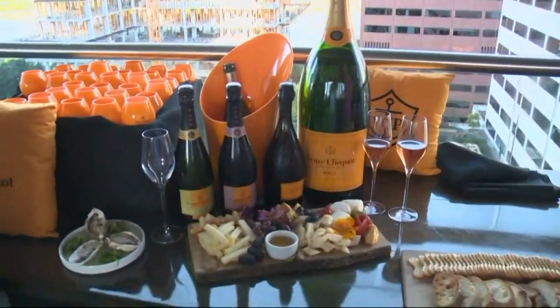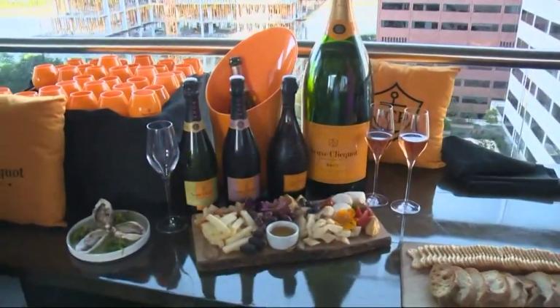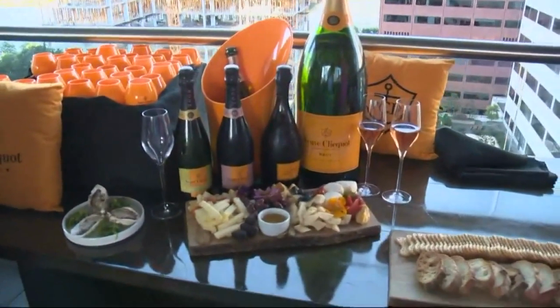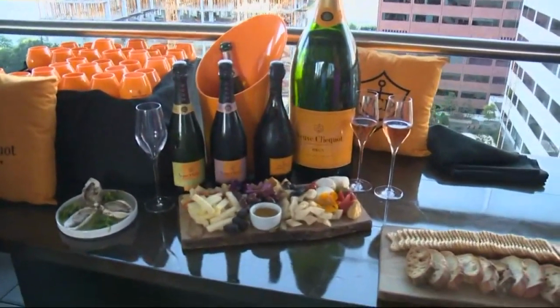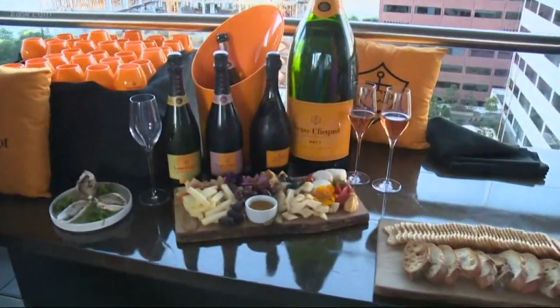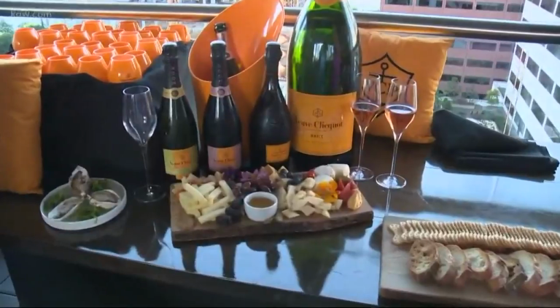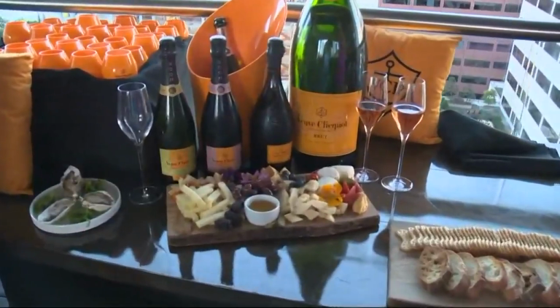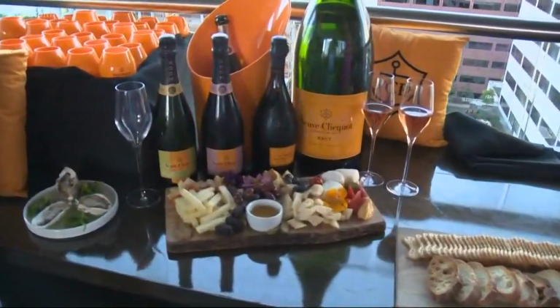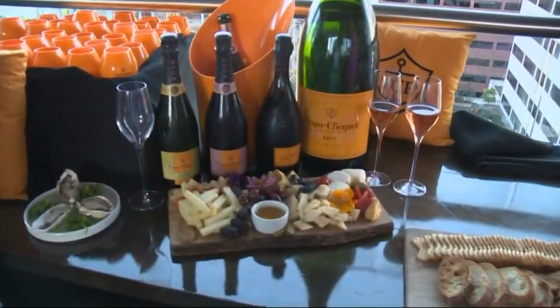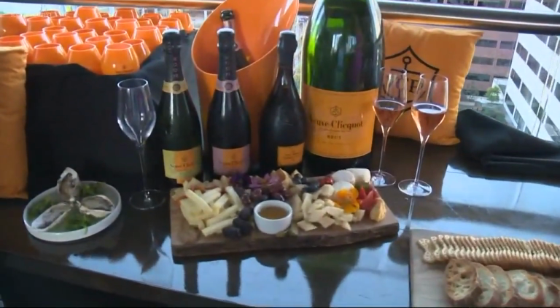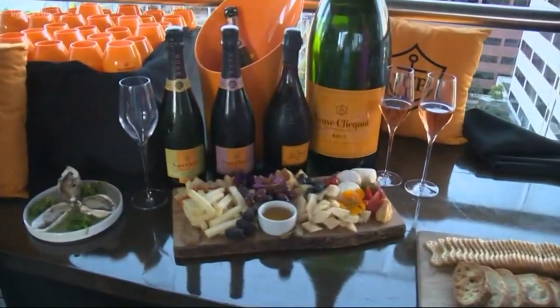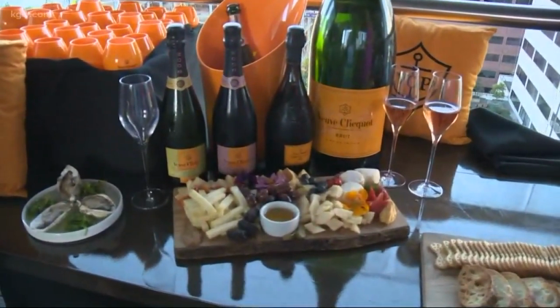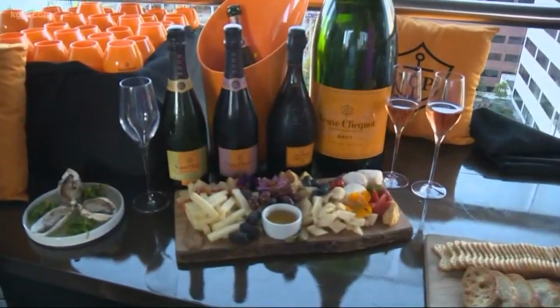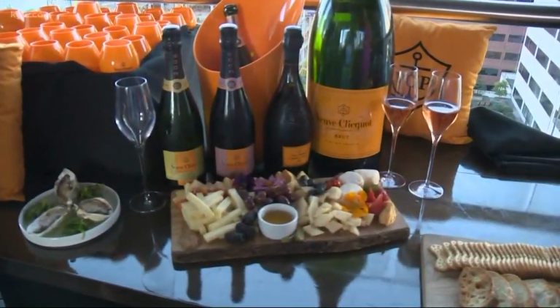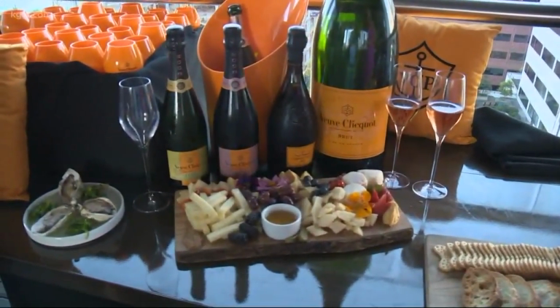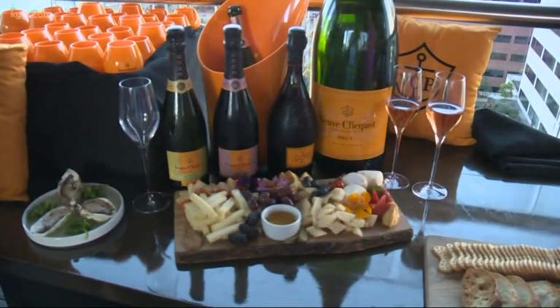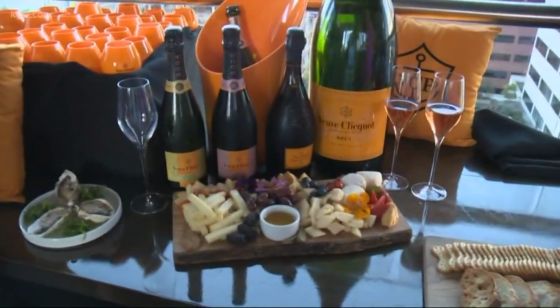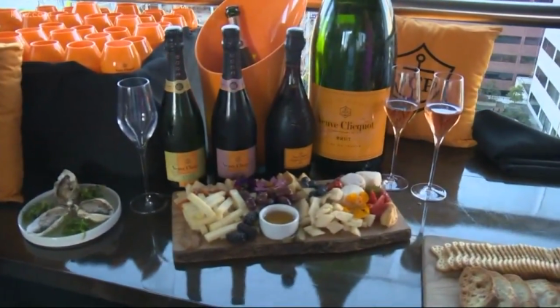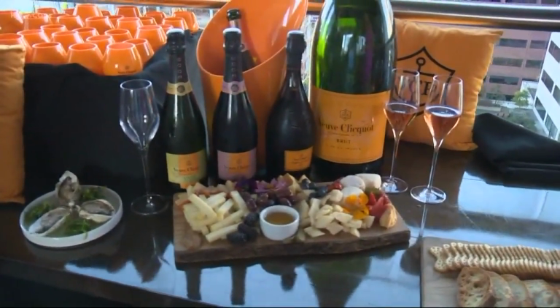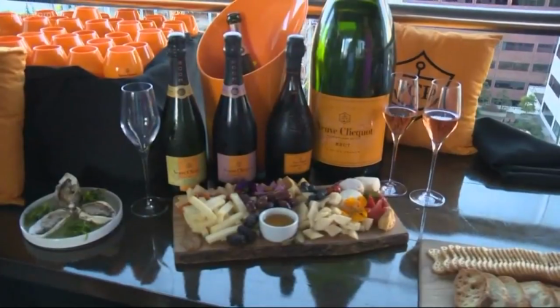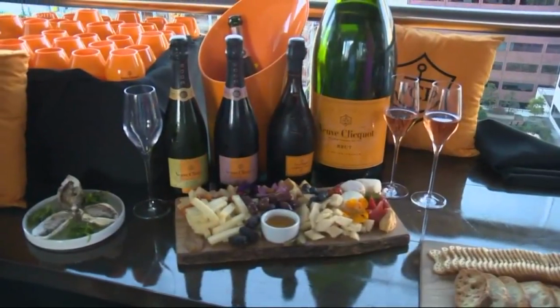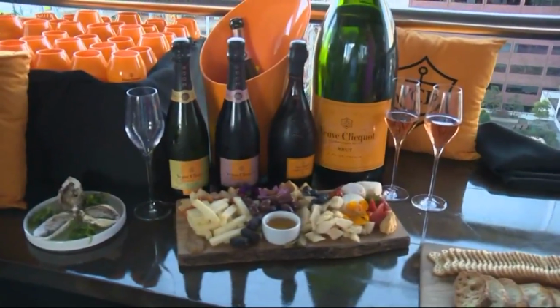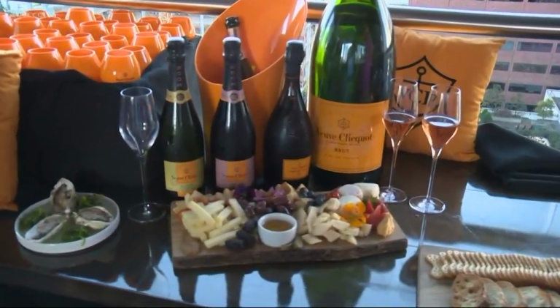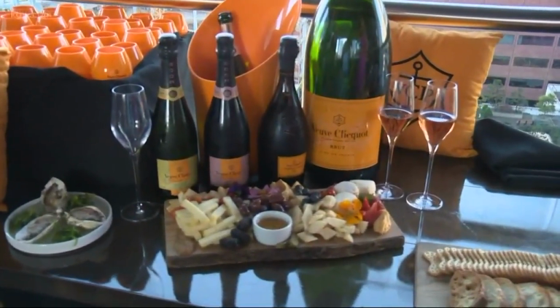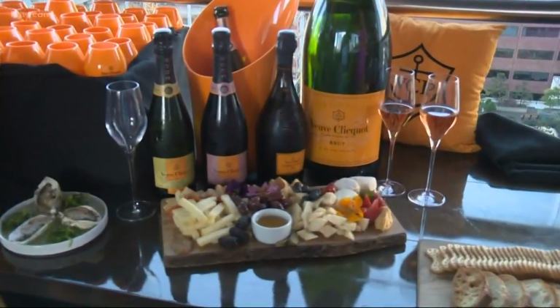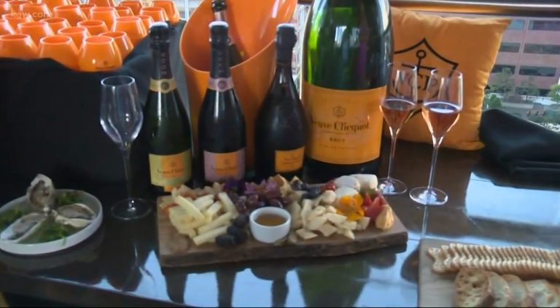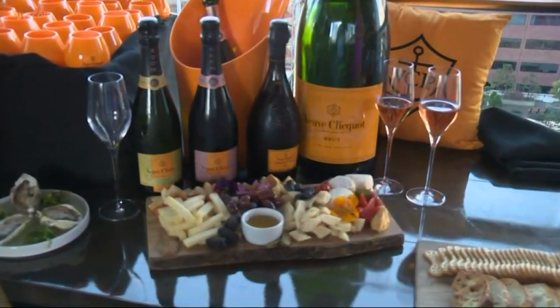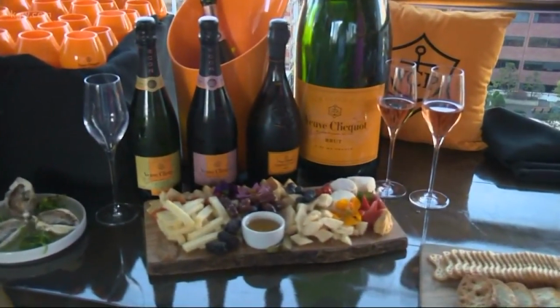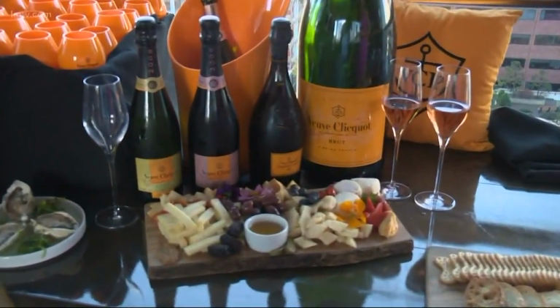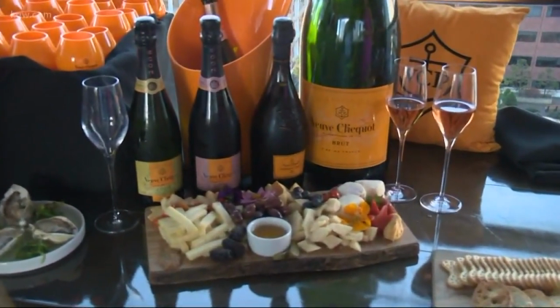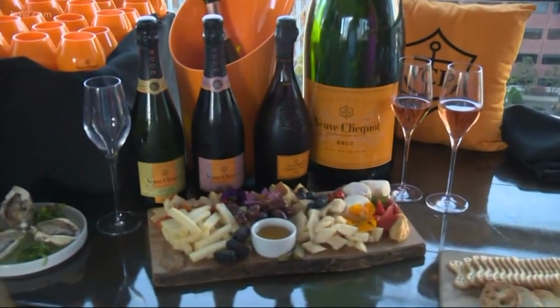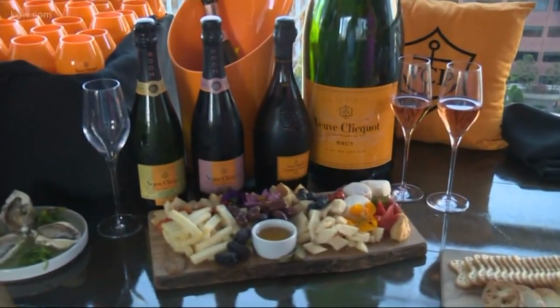Now, why is that? Is it because they're so rare? They're rare, as well as when you pop a bottle, it's like a time bomb ticking. You want to try to consume it in one day, and not everybody can drink a bottle of wine in one day.